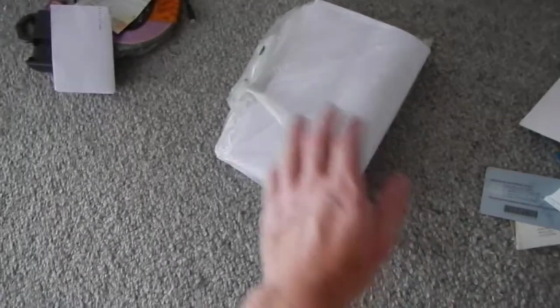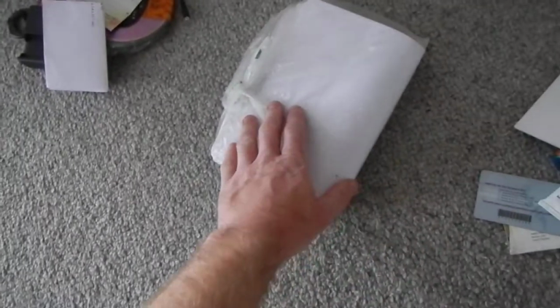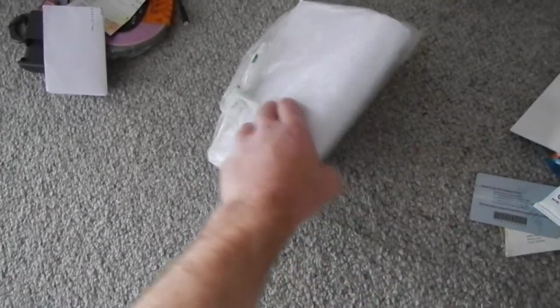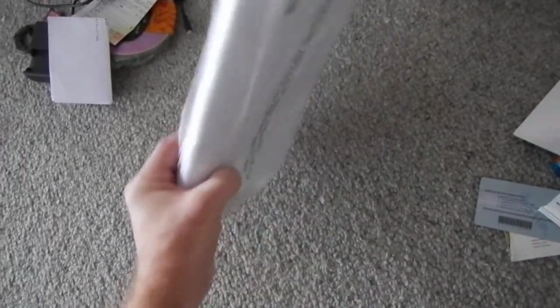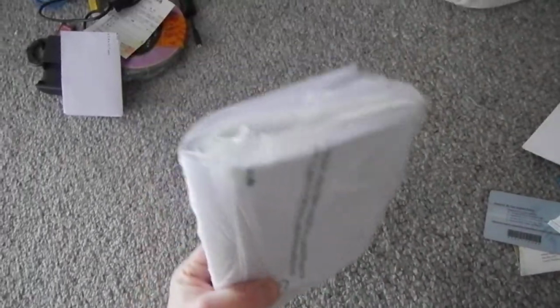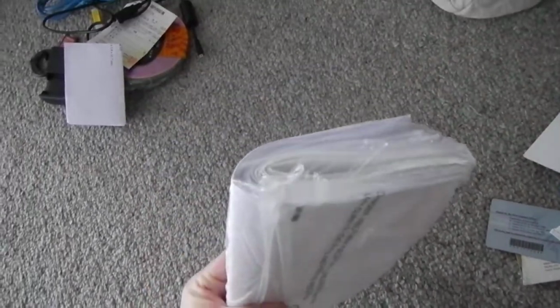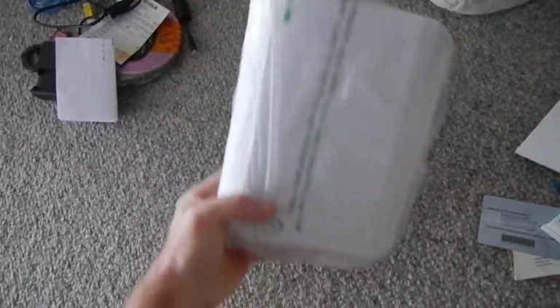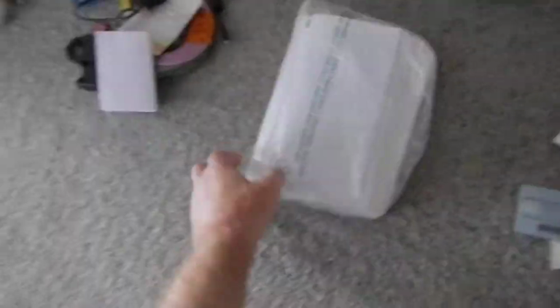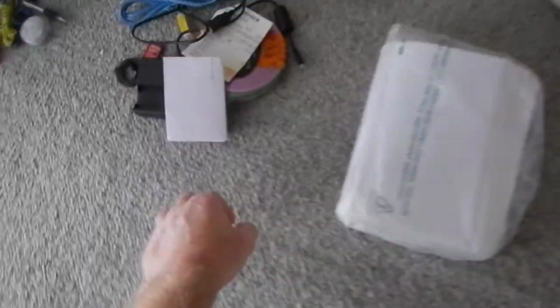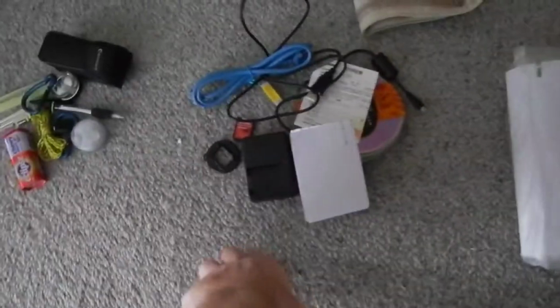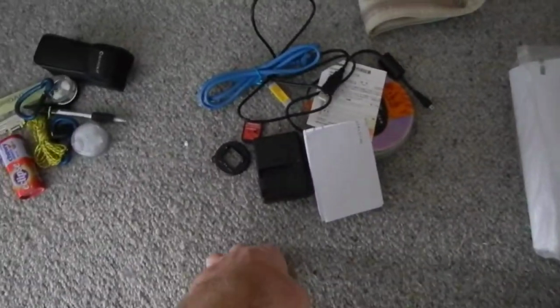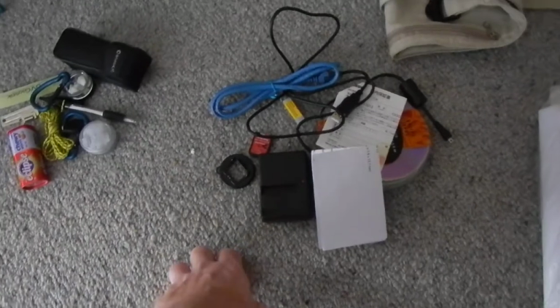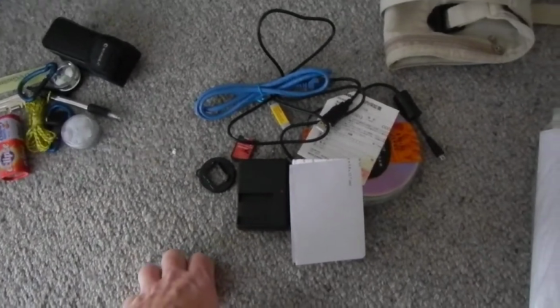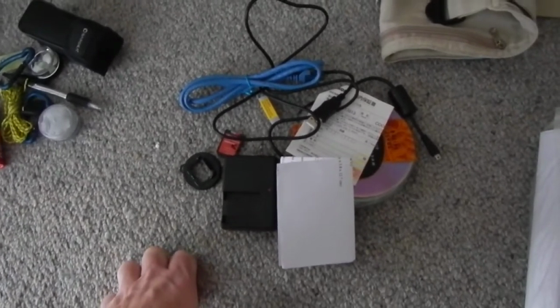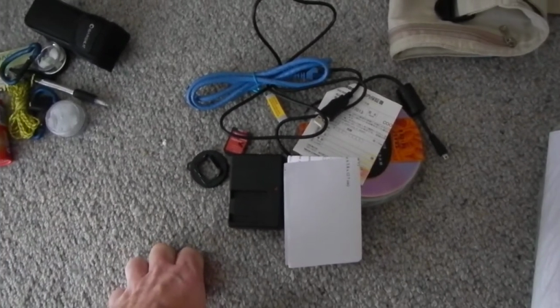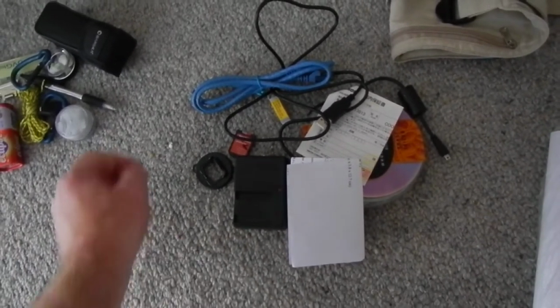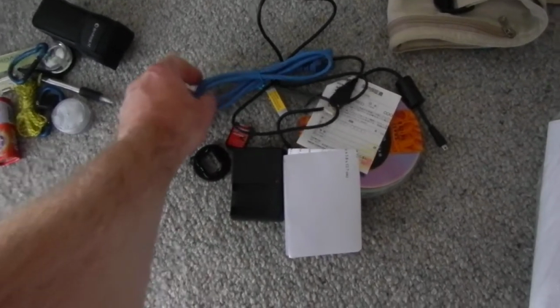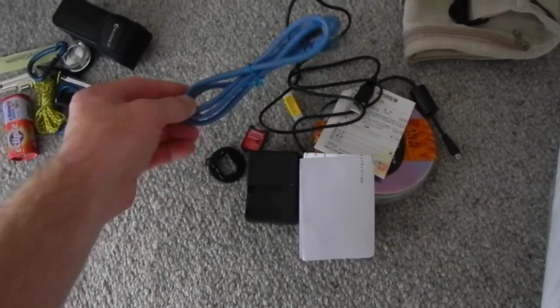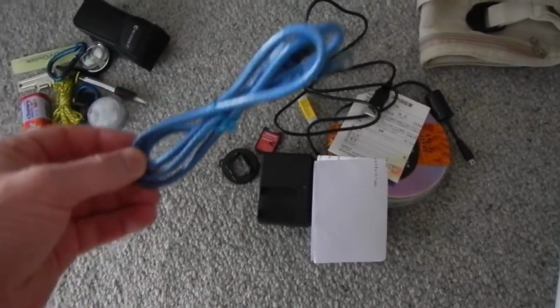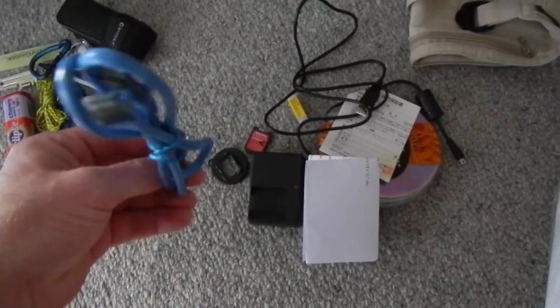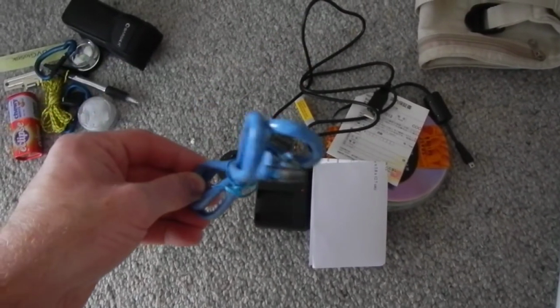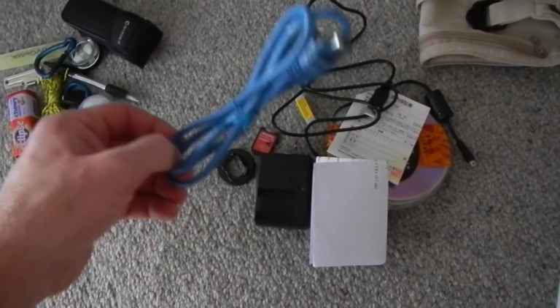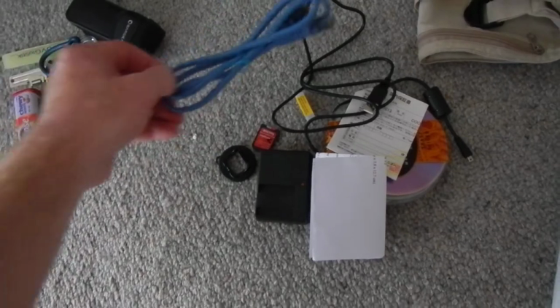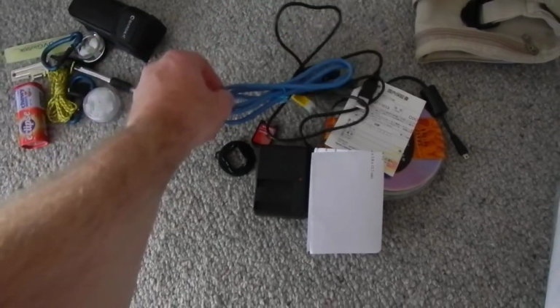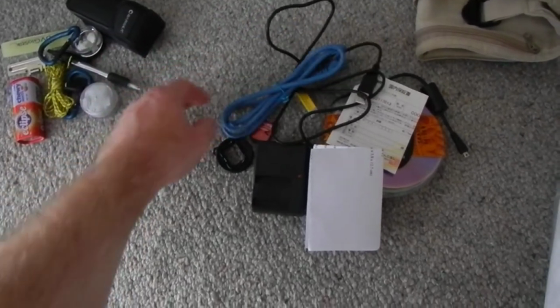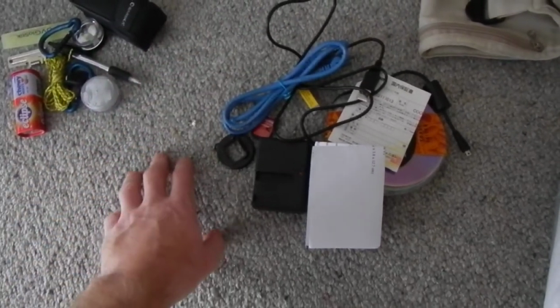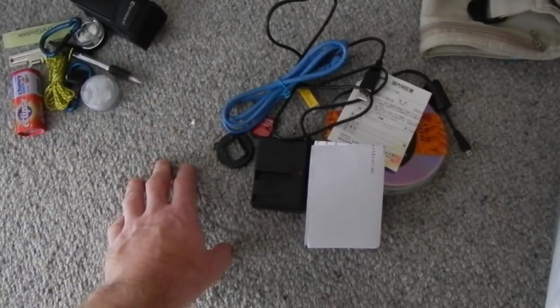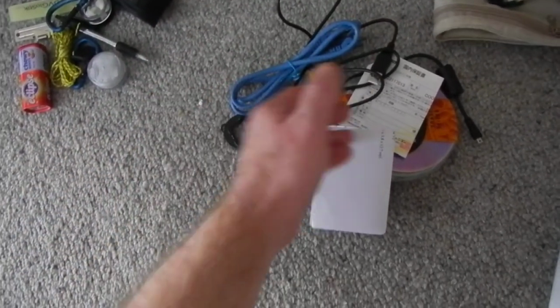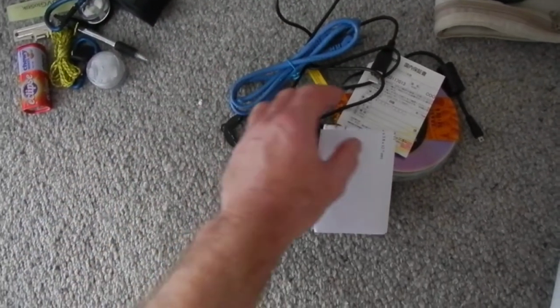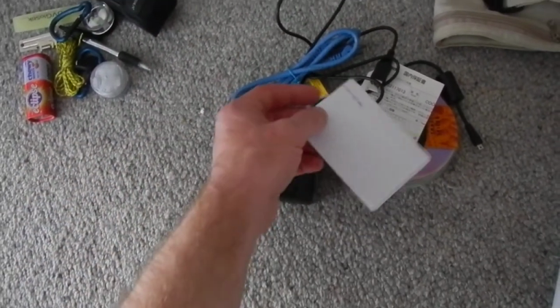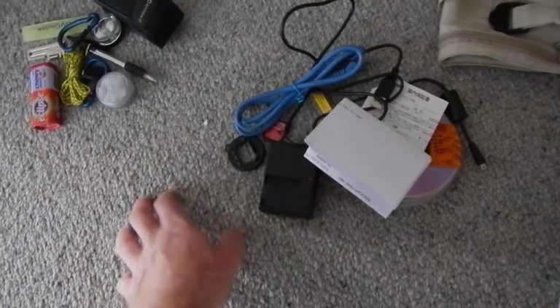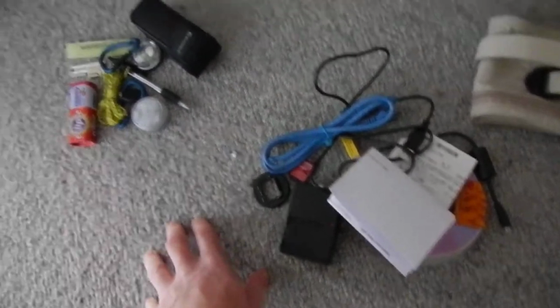Then I have the bulk of the paperwork which goes with my trade, and I have some electronics spares. When I'm not using wired internet I have an Ethernet cable to try and make it a bit more secure if I can, and some accessories for the cameras and so on.